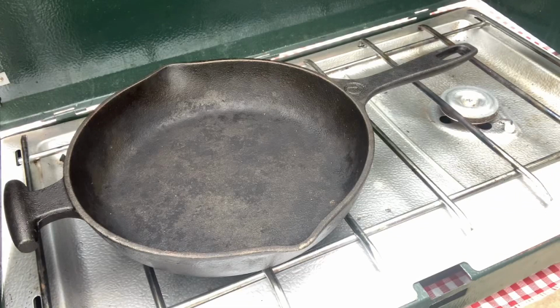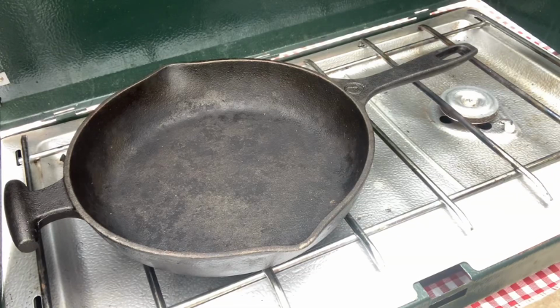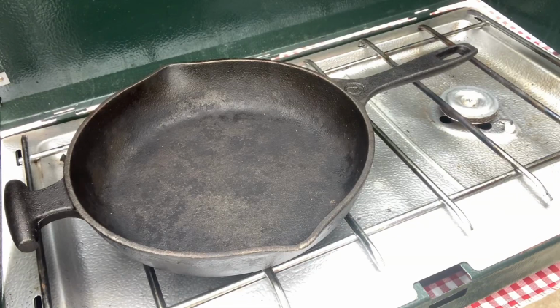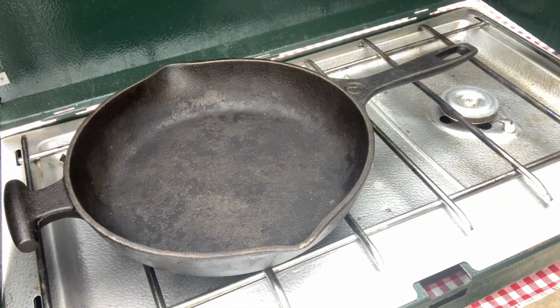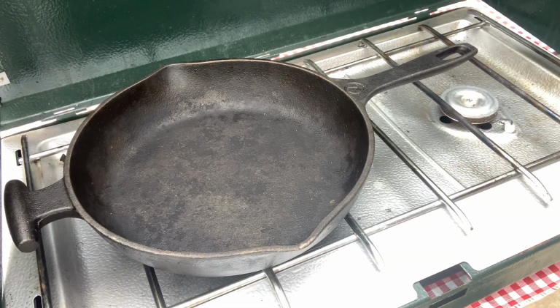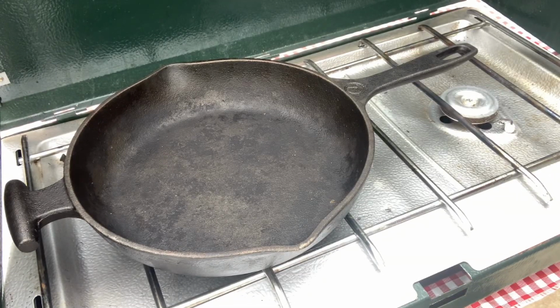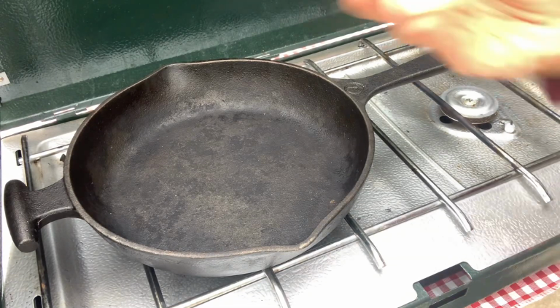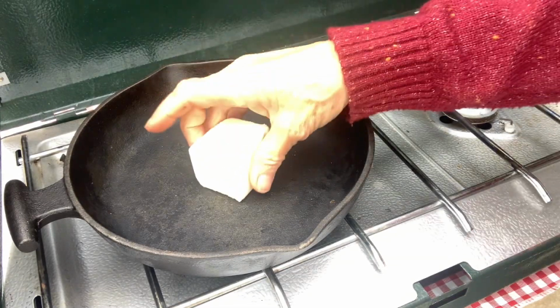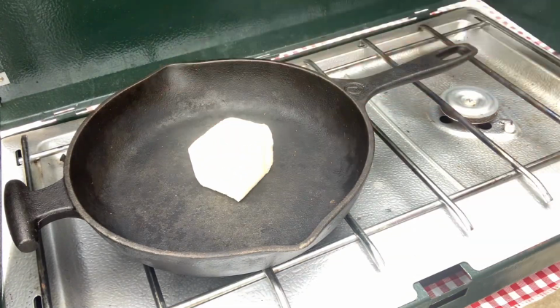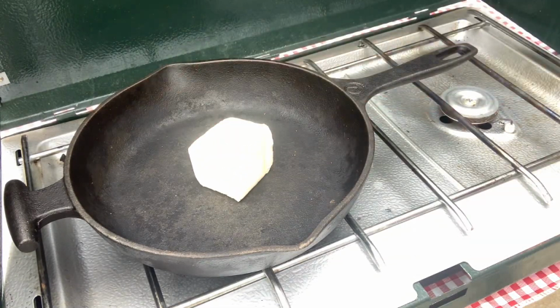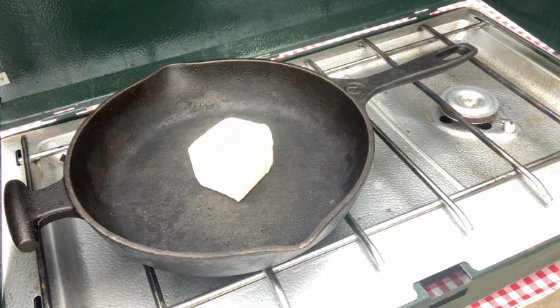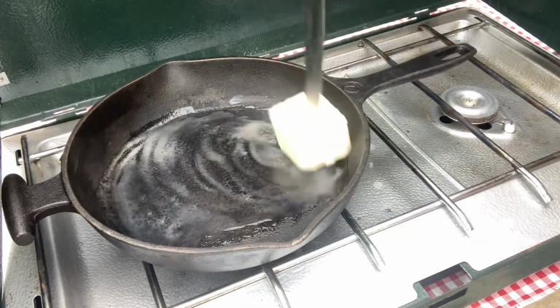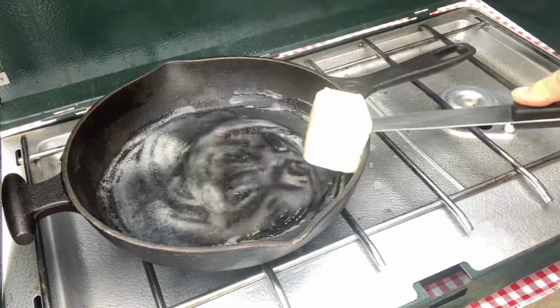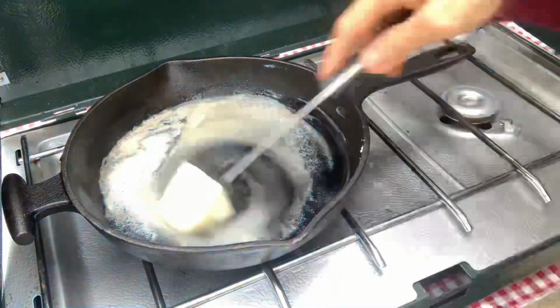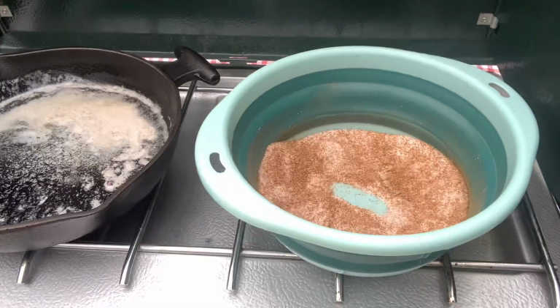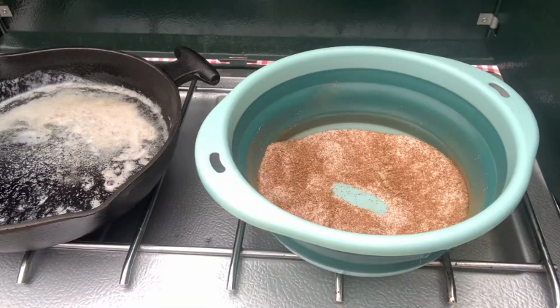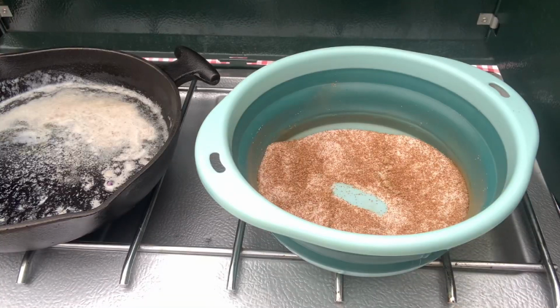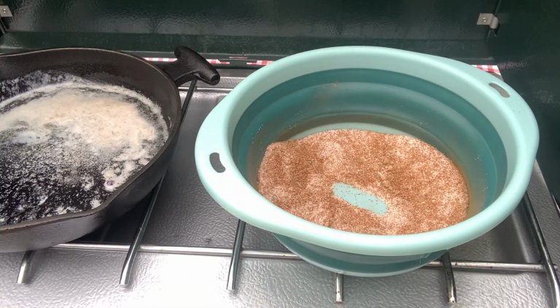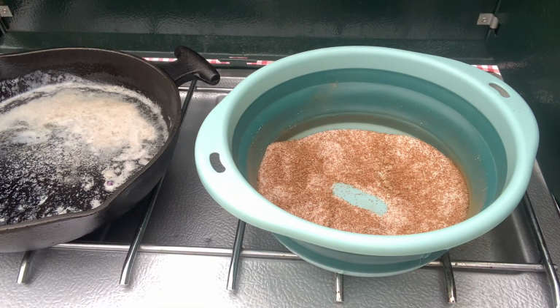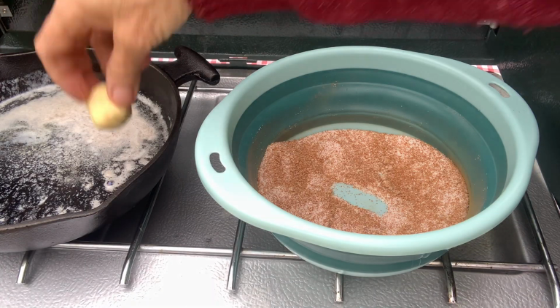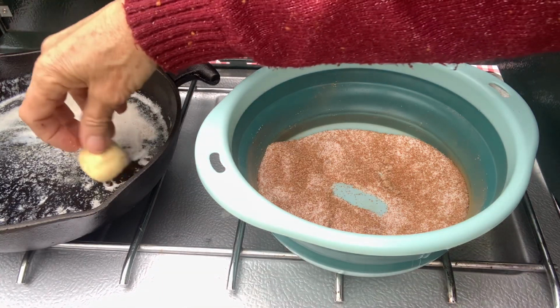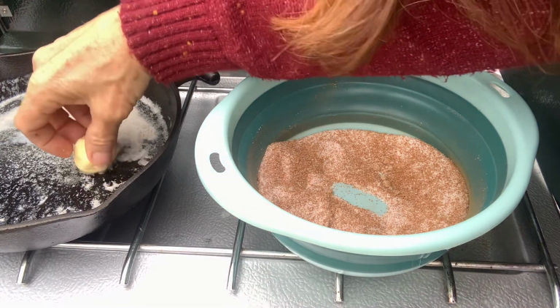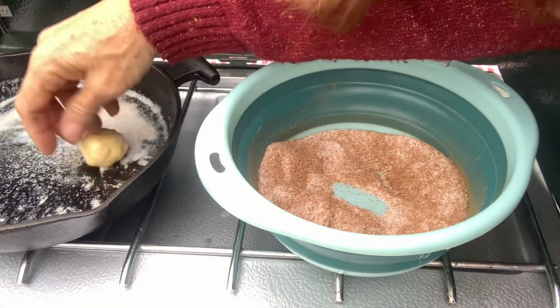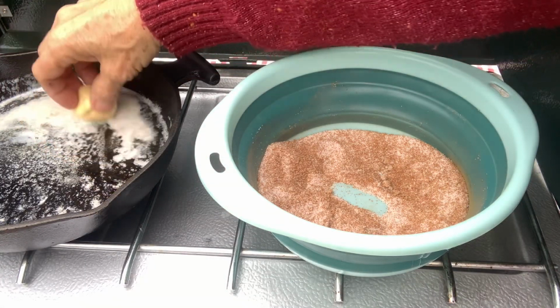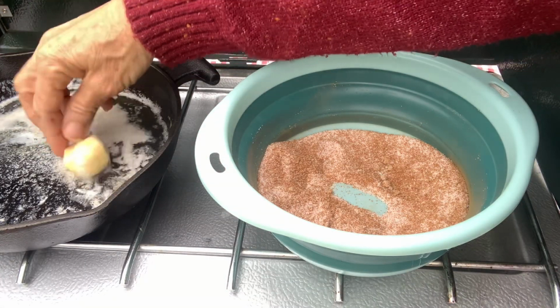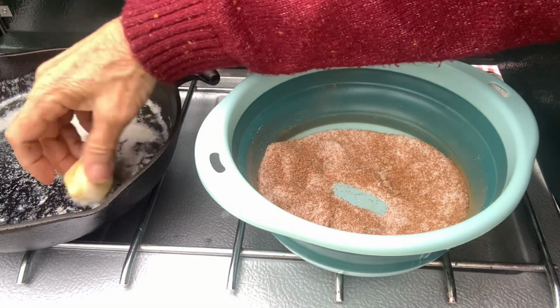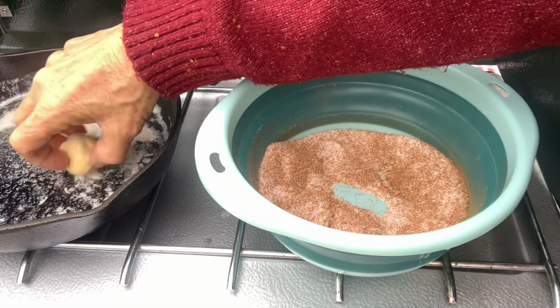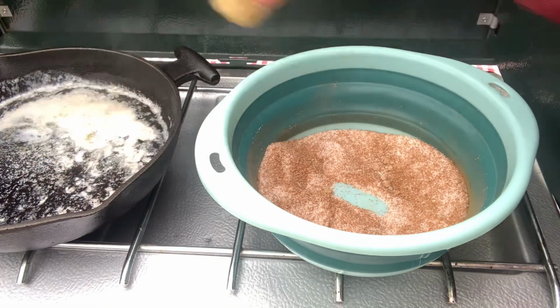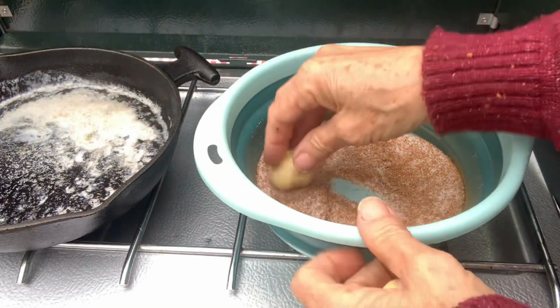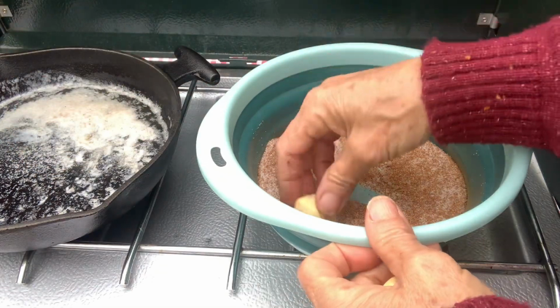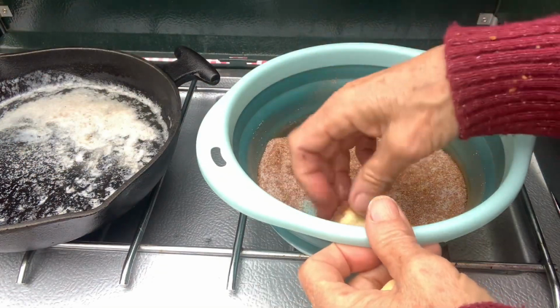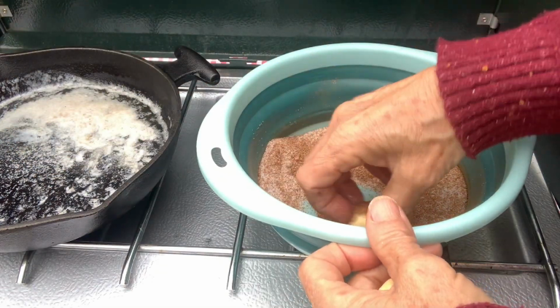Now we're going to melt about two tablespoons of butter — this might be a little bit more. I'm going to turn my butter to low and I'm going to roll my balls in the butter and then roll them in the cinnamon sugar.